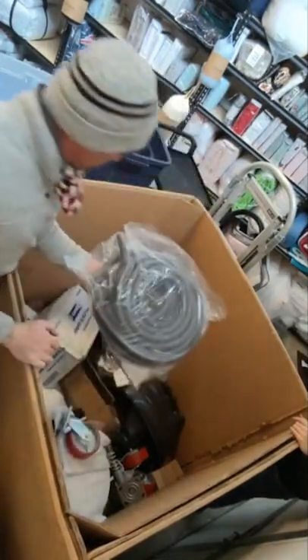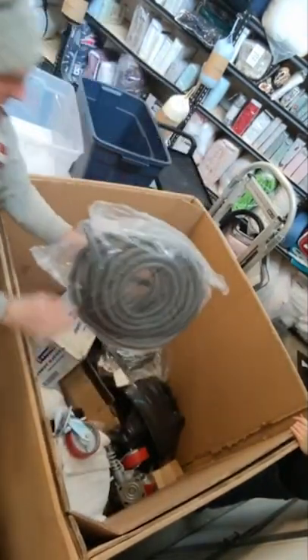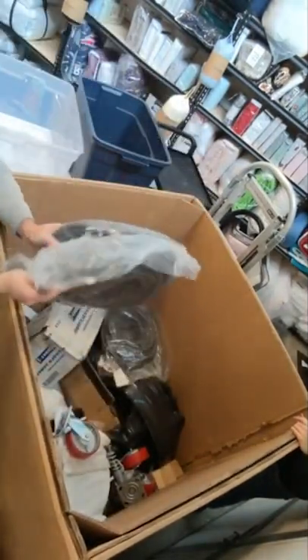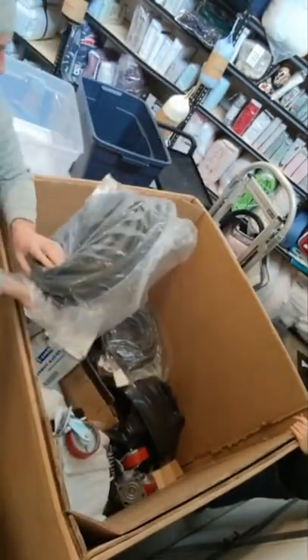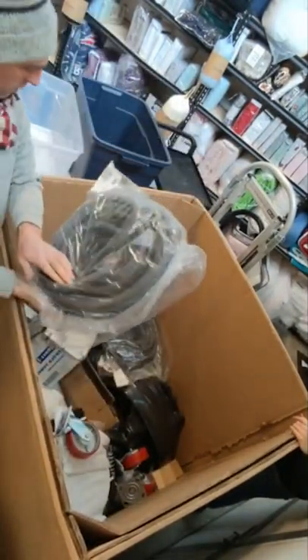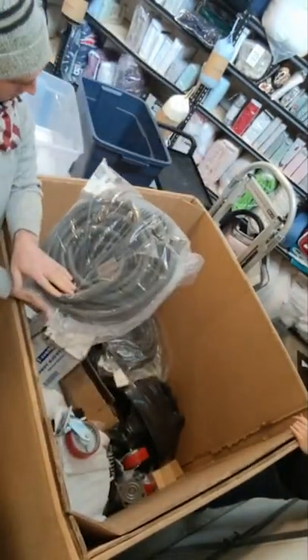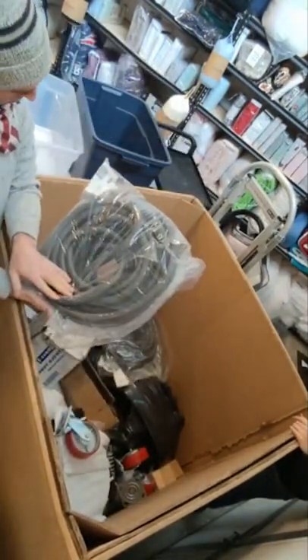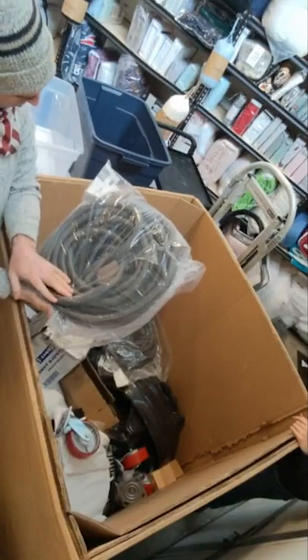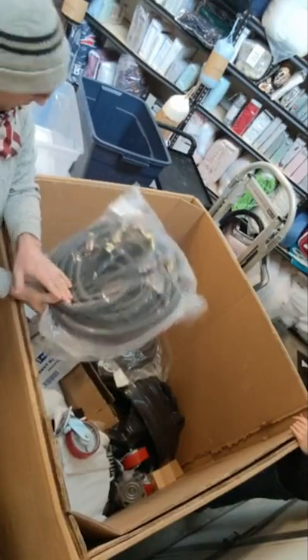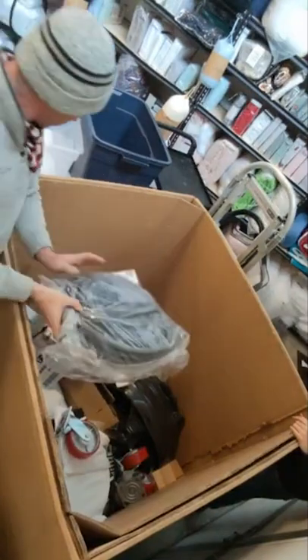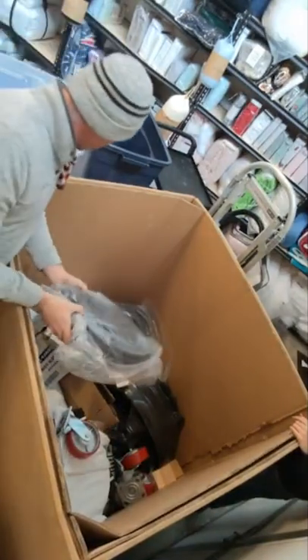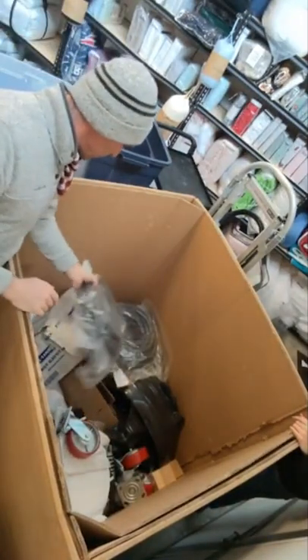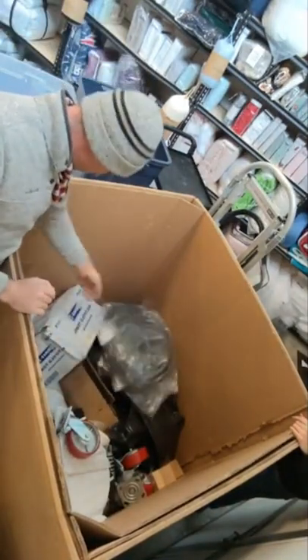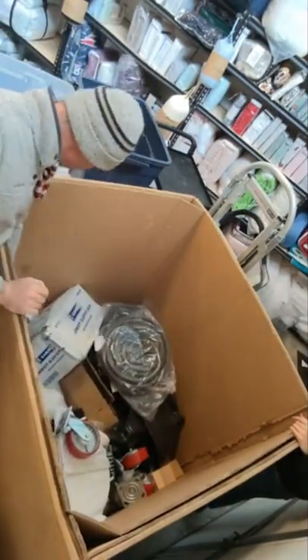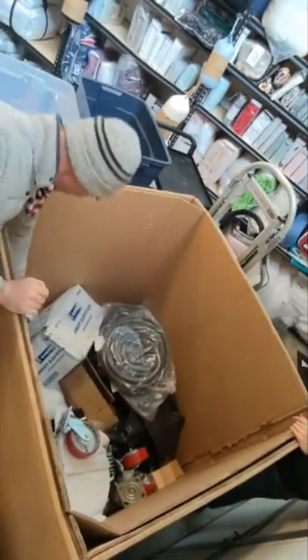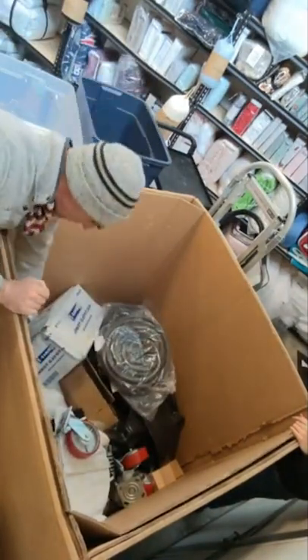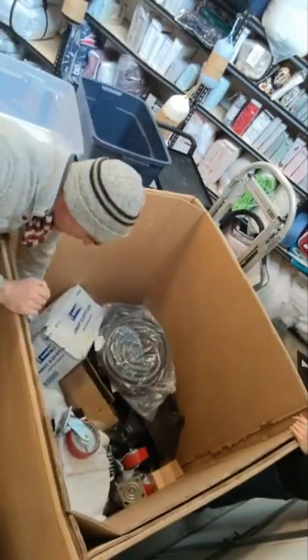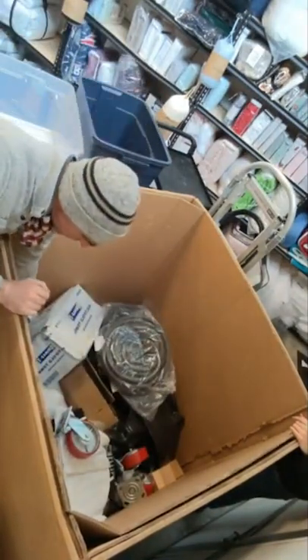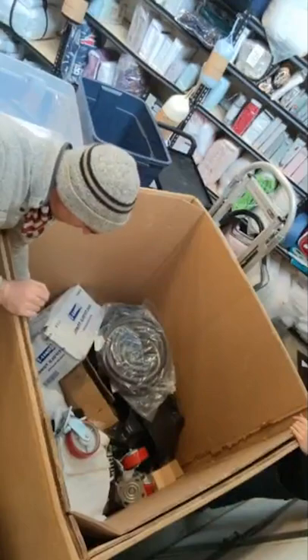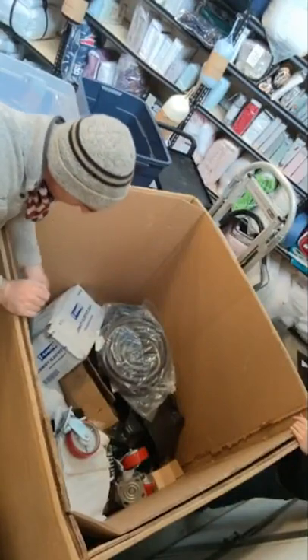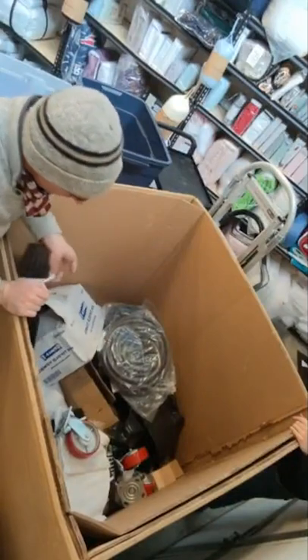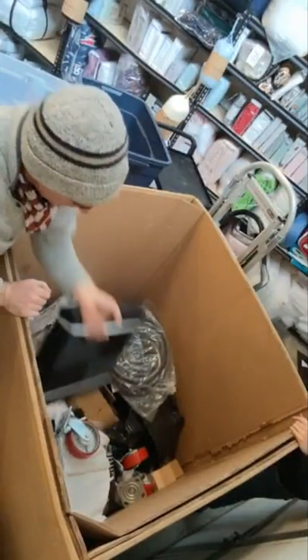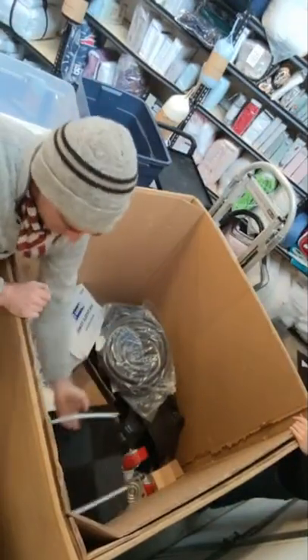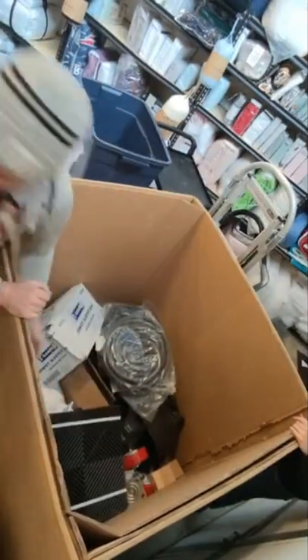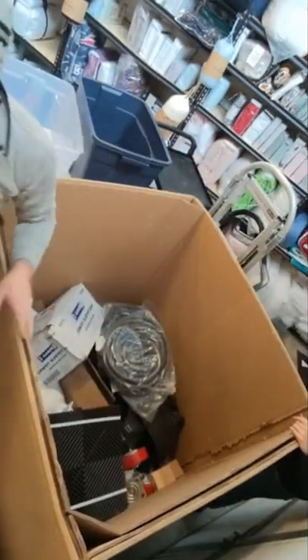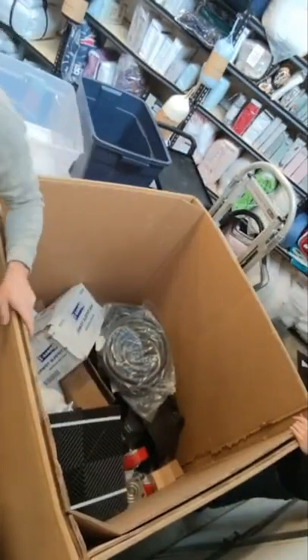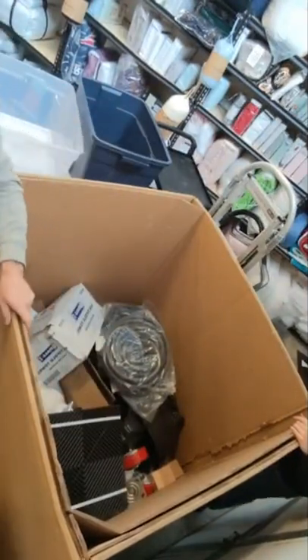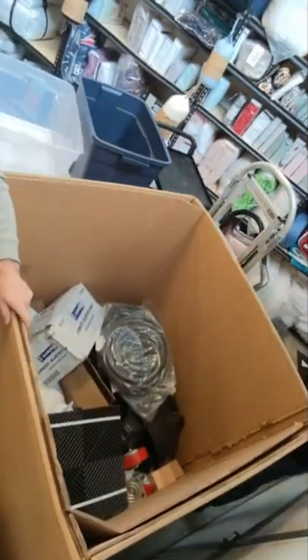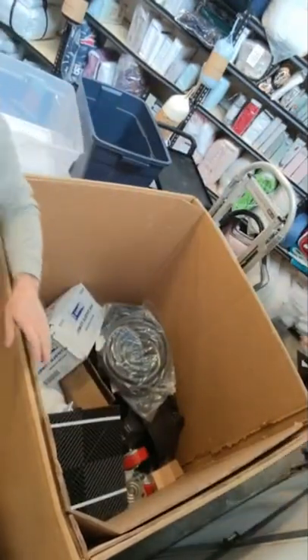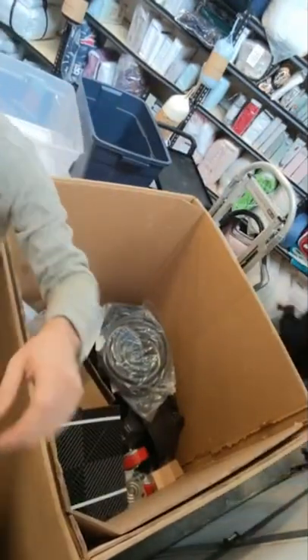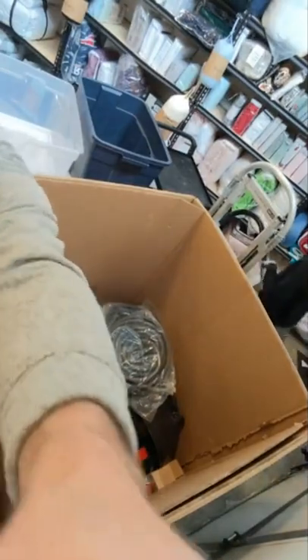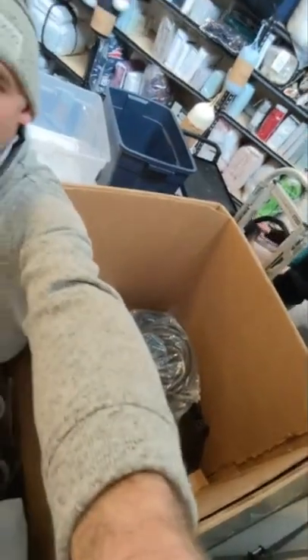These are big rolls of furniture saran wrap for moving and stuff — we actually use a lot of these. We also have some backer rod rolls. Most of the rest of this stuff is just miscellaneous, so I'm going to flip the camera to the other side and go through the other pallet.